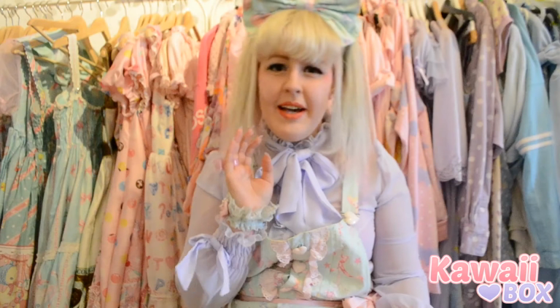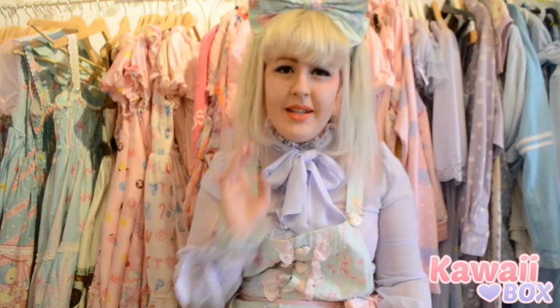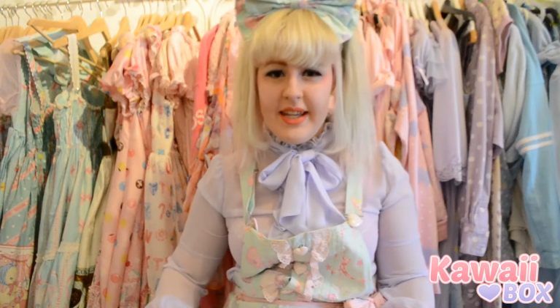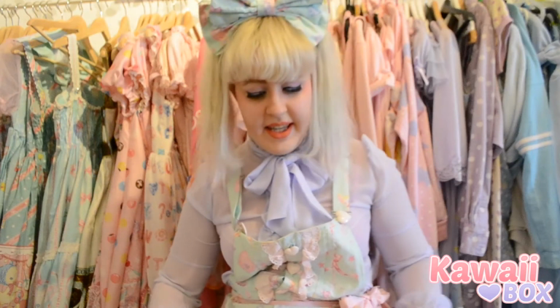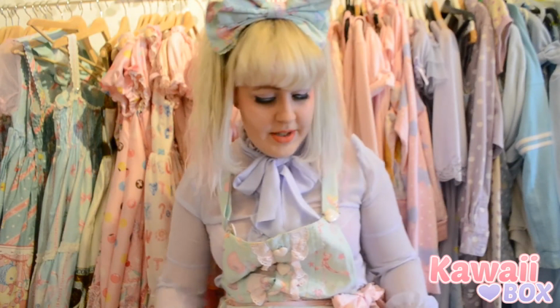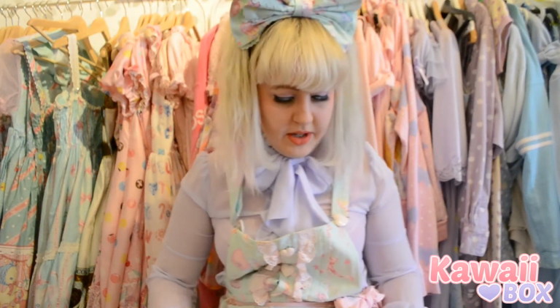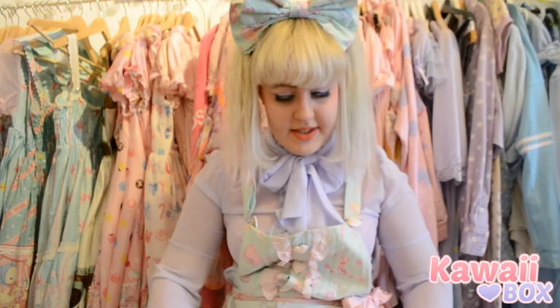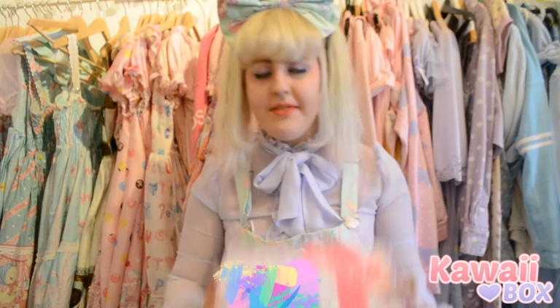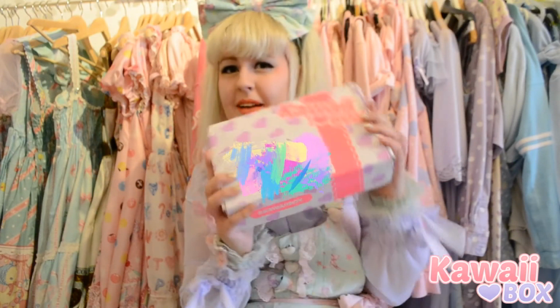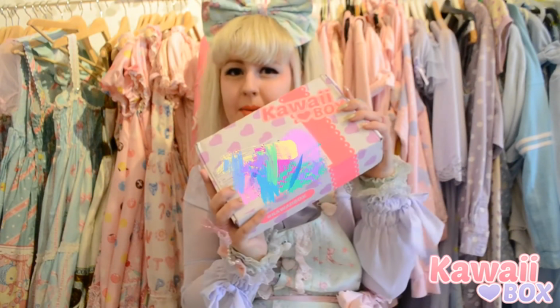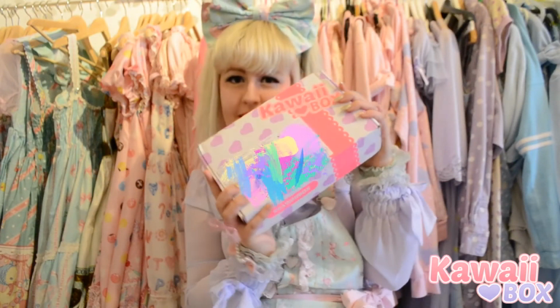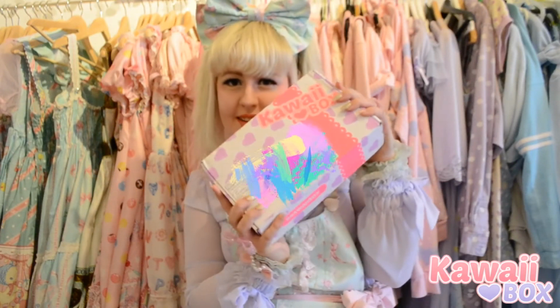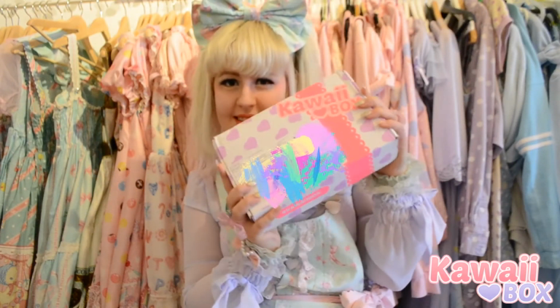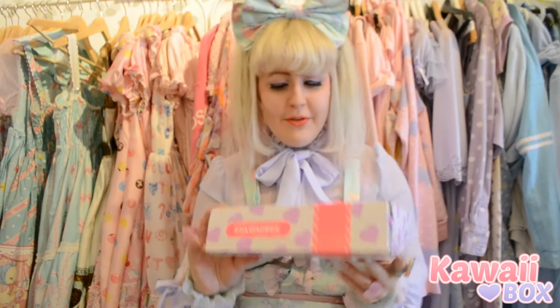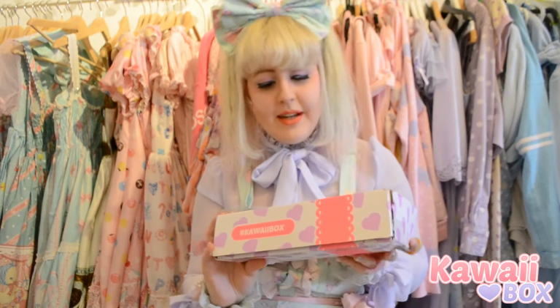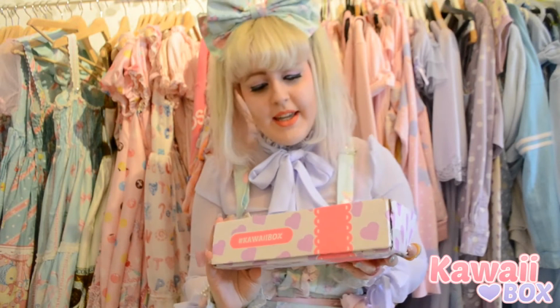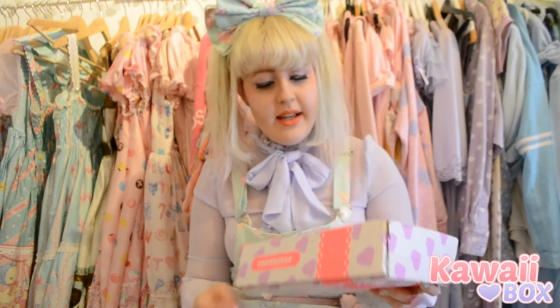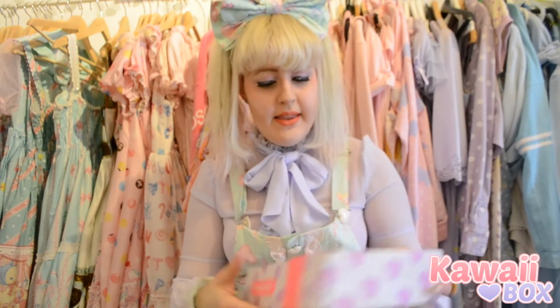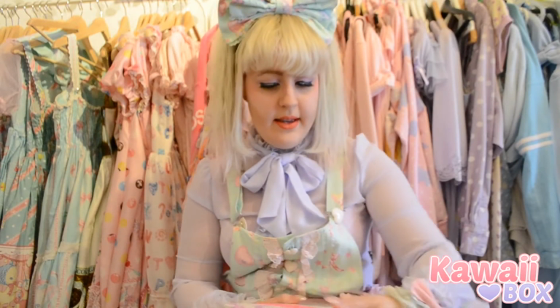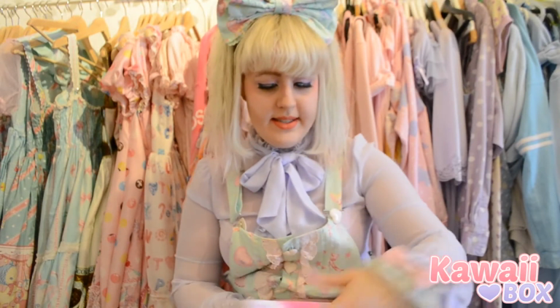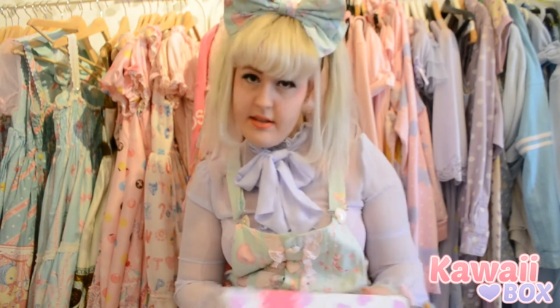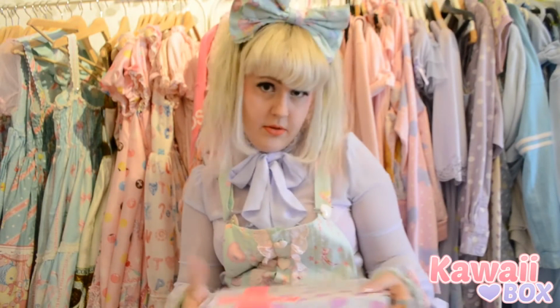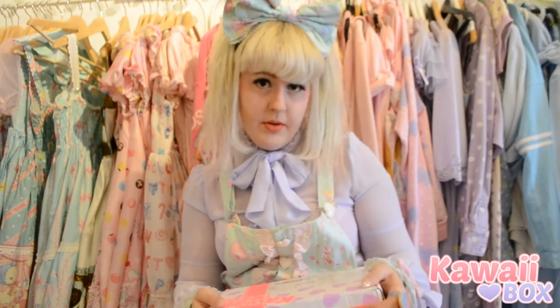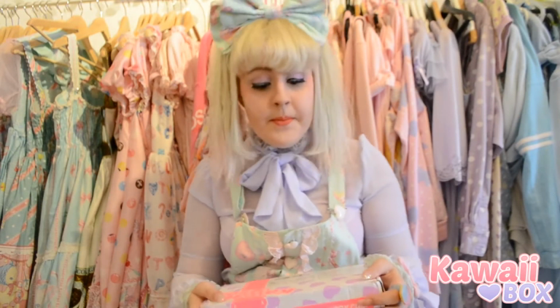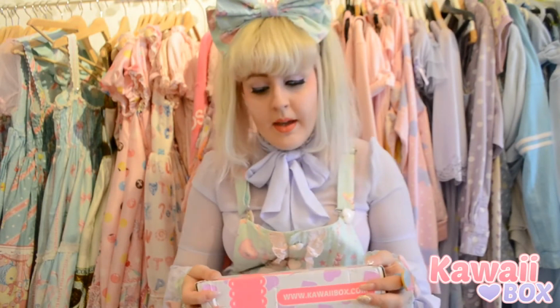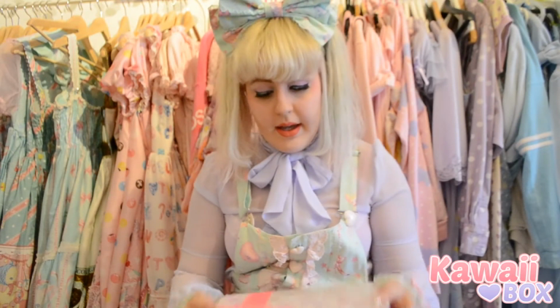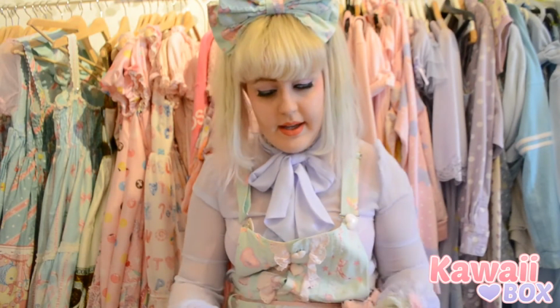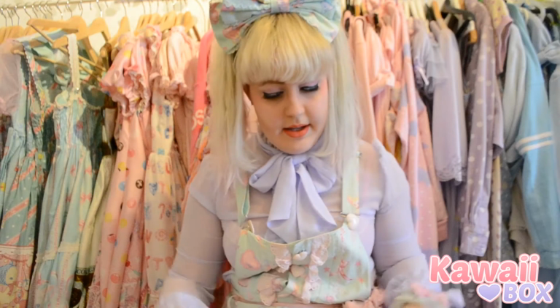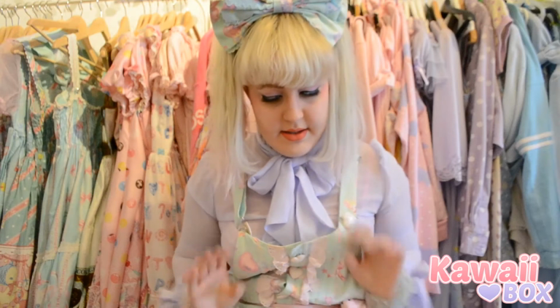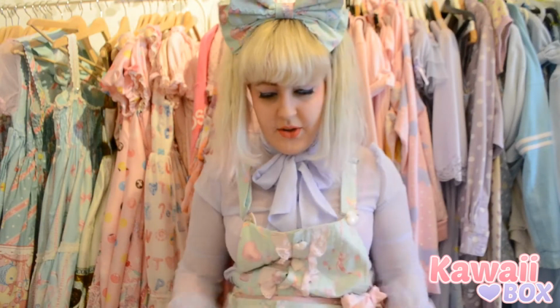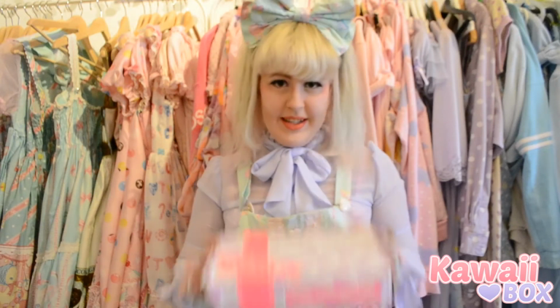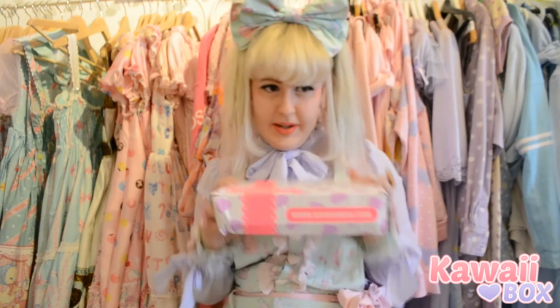I'm Mint, and today I'm gonna do an unboxing of the Coway box! It's my first time getting it, and they sent it to me for reviewing. So let's open it!